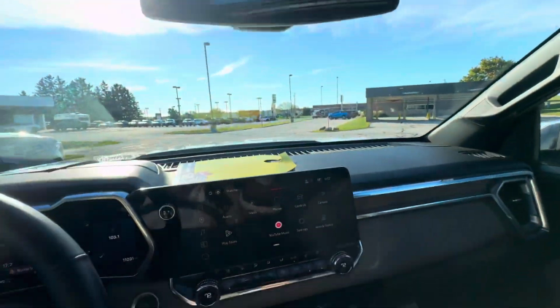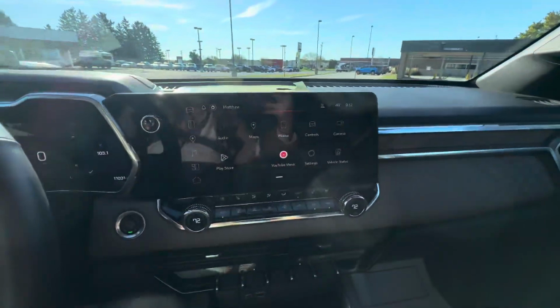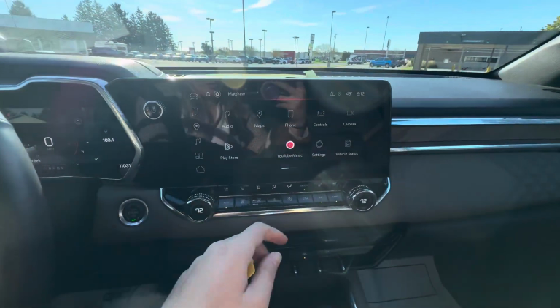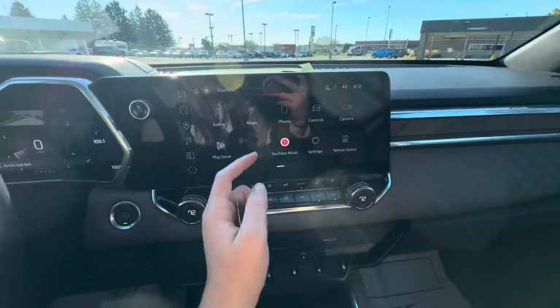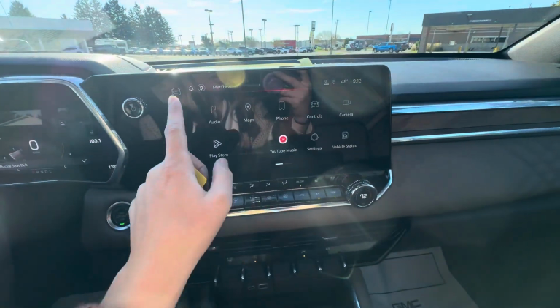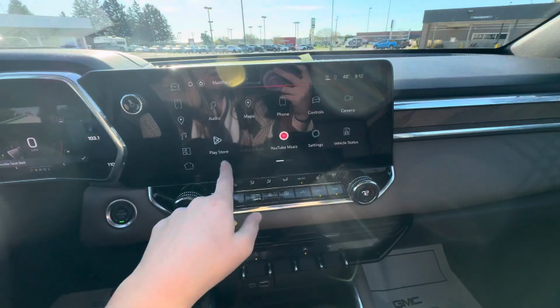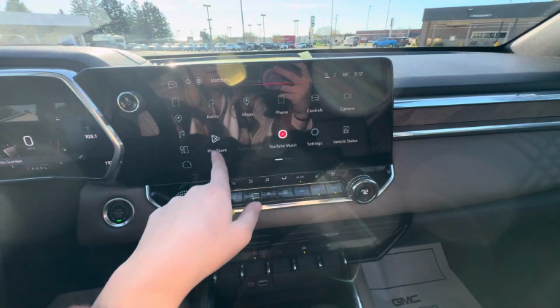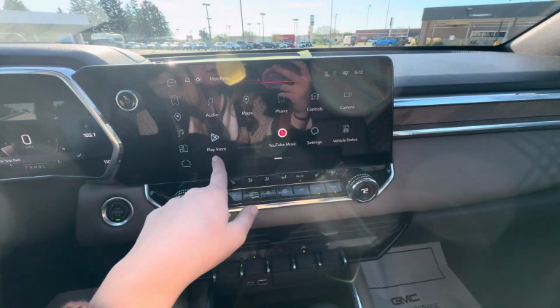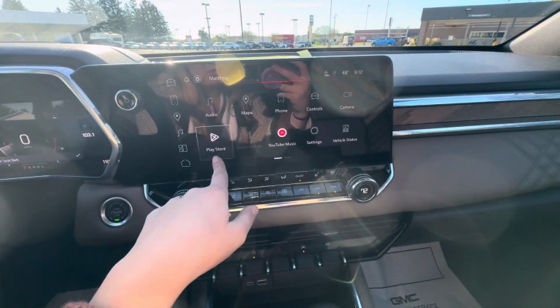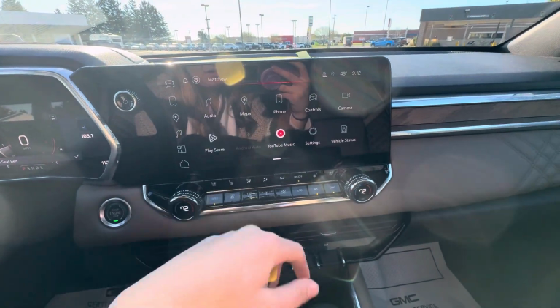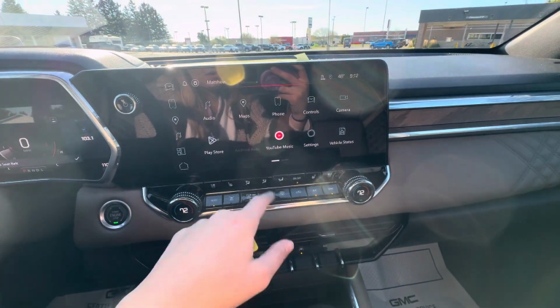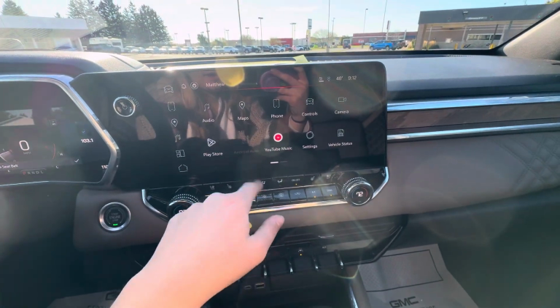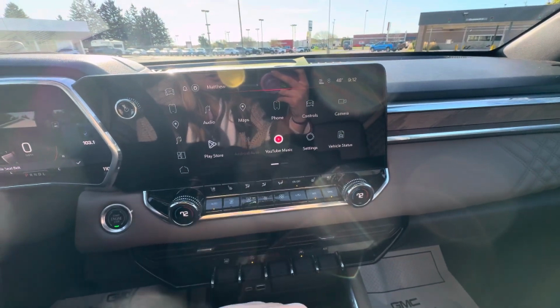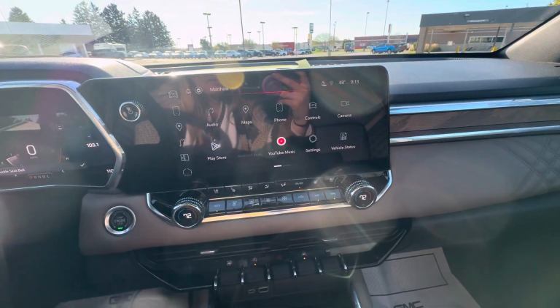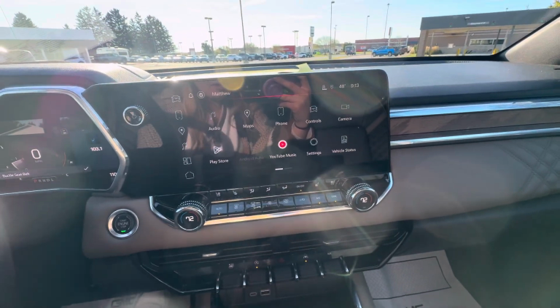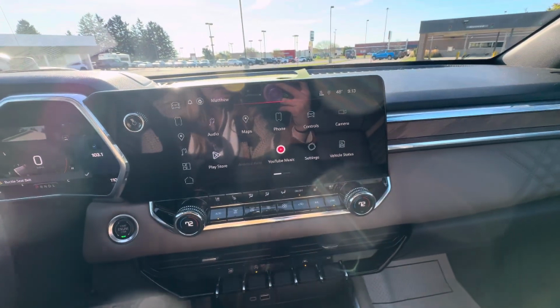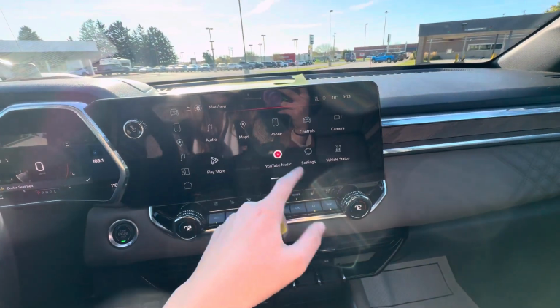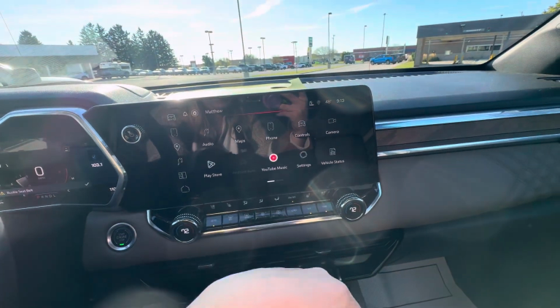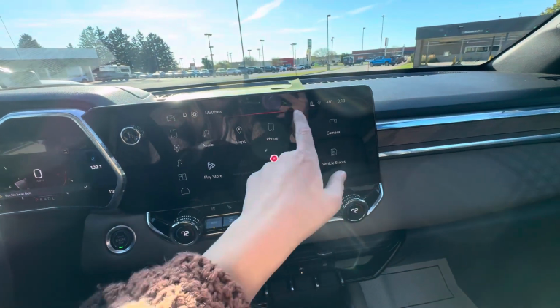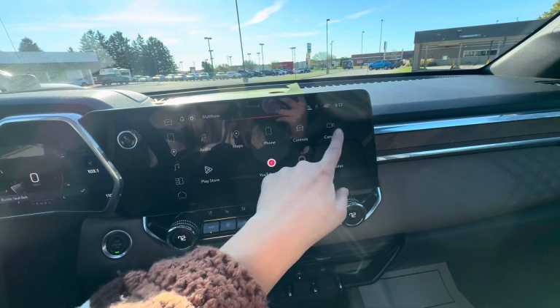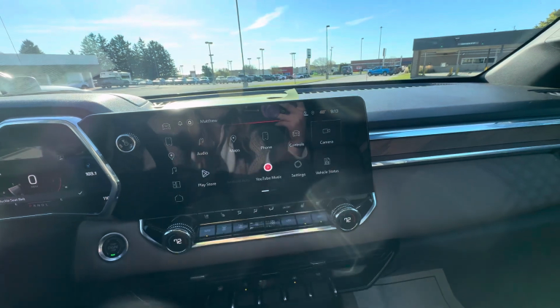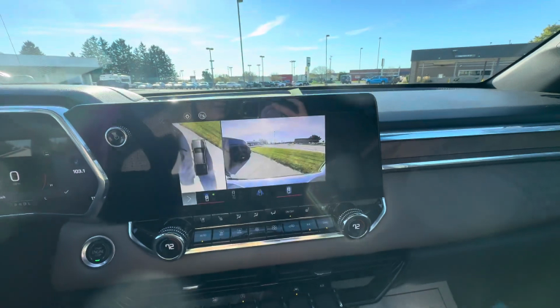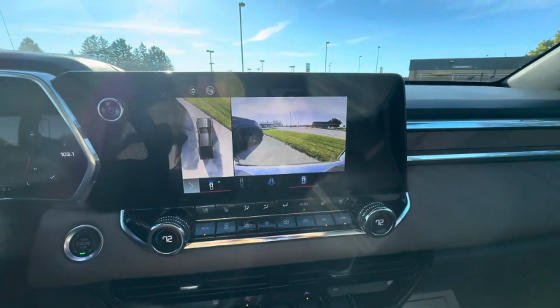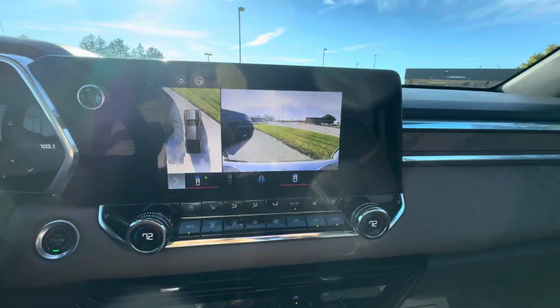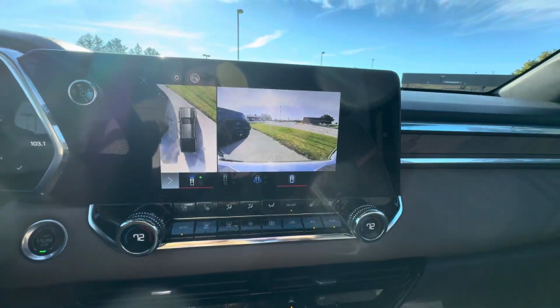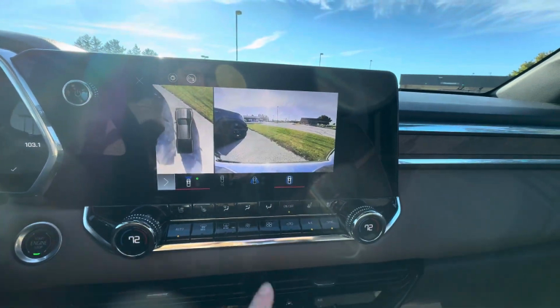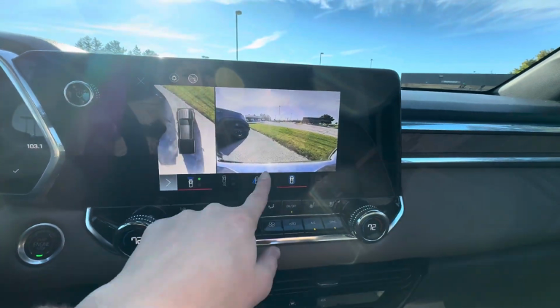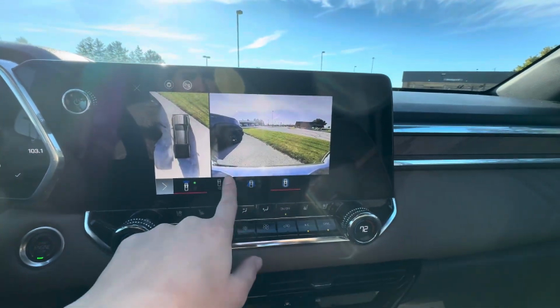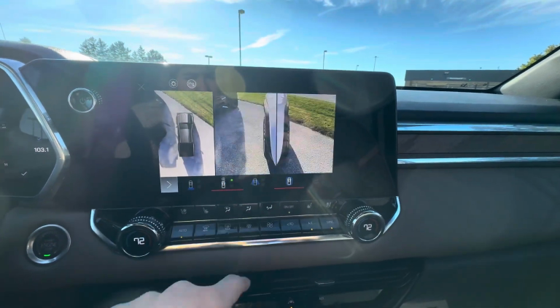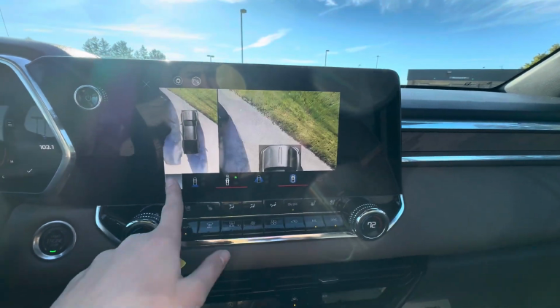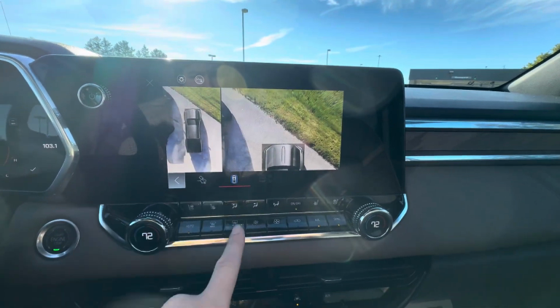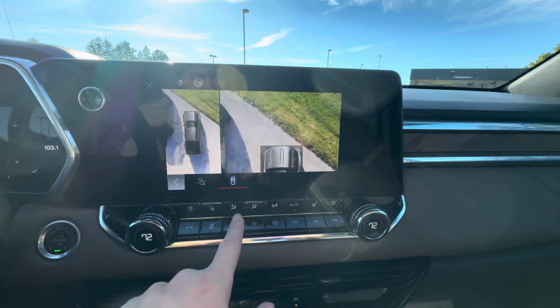Down here you do have your Google Play Store, Android Auto, Apple CarPlay, and Google Maps. You also do have the Surround Vision Camera, so you have different camera views and angles.